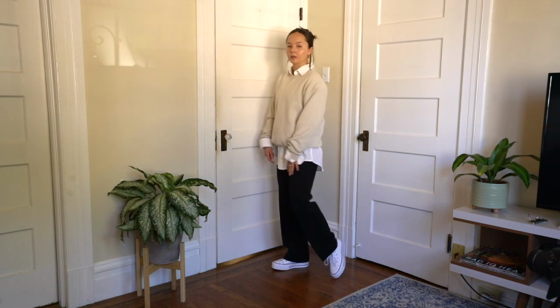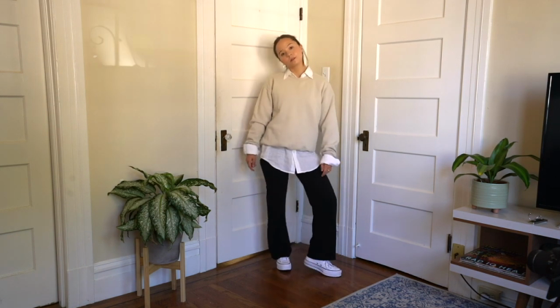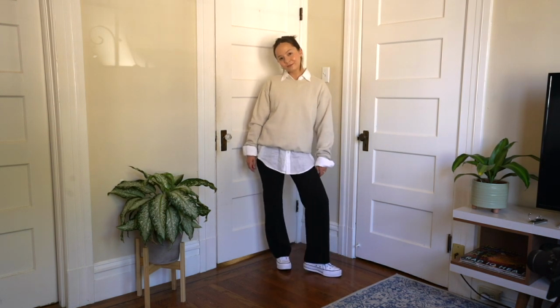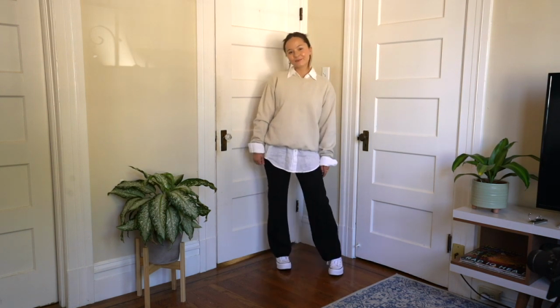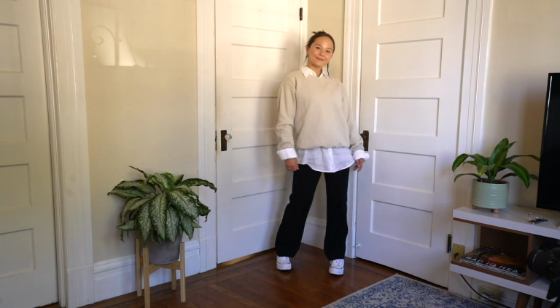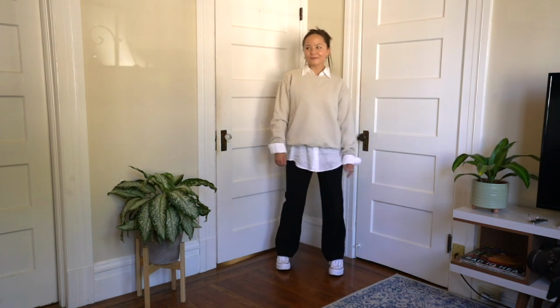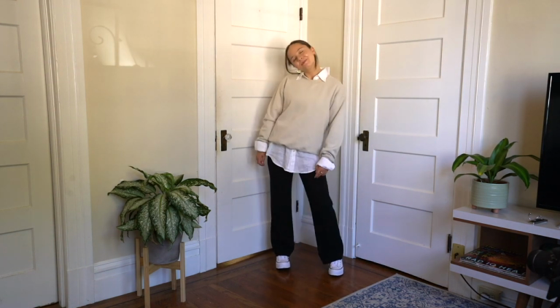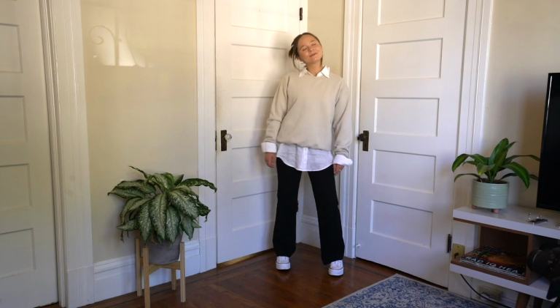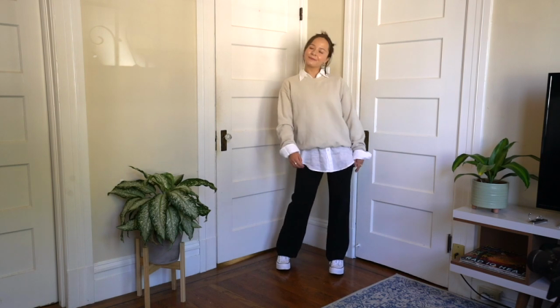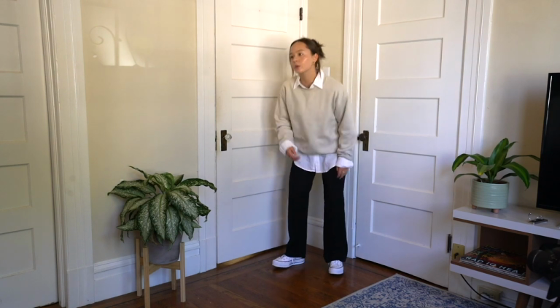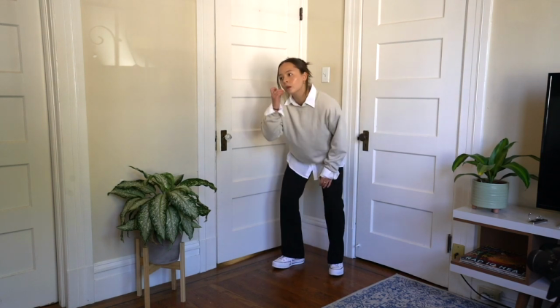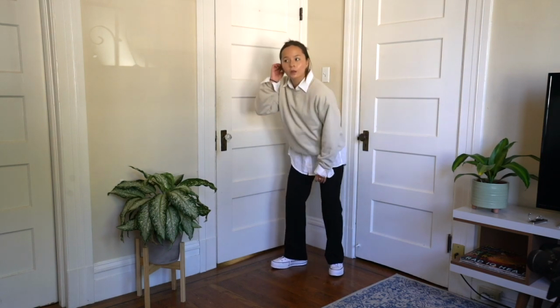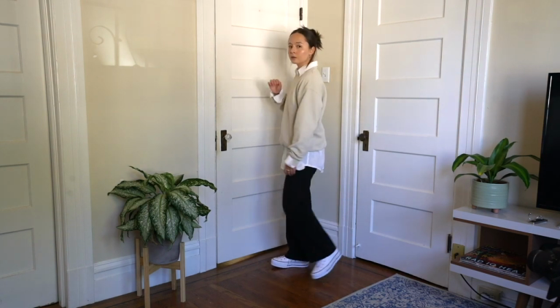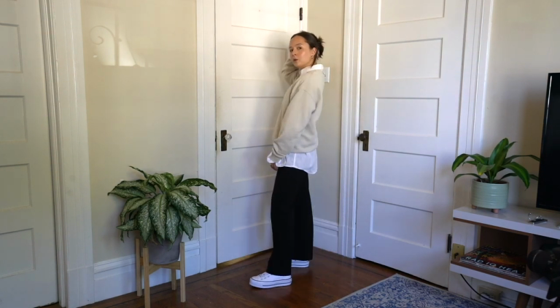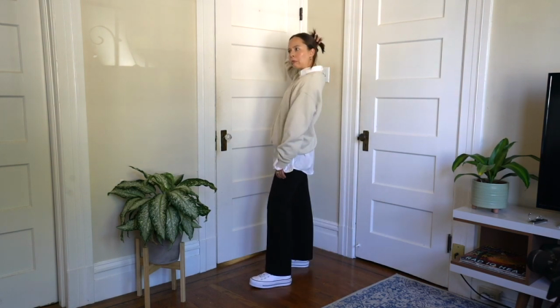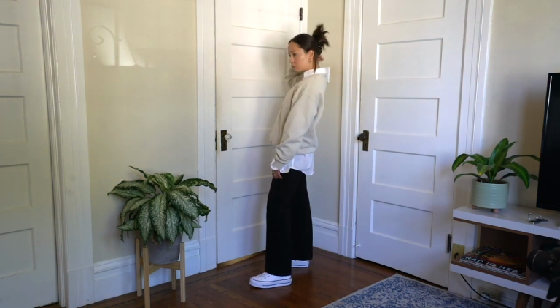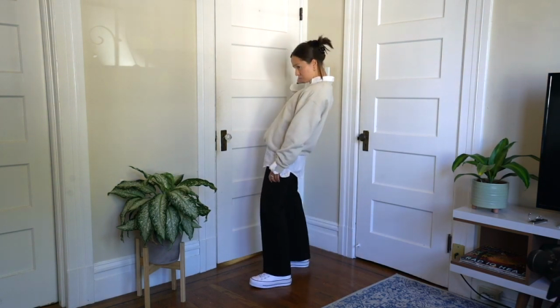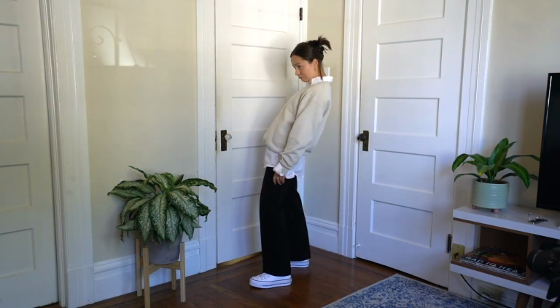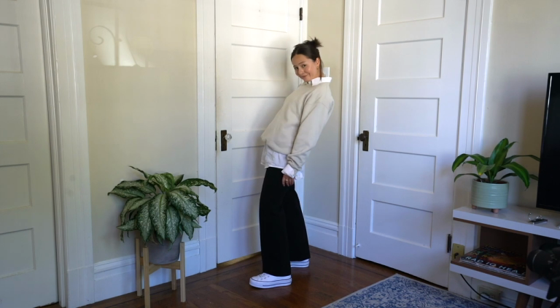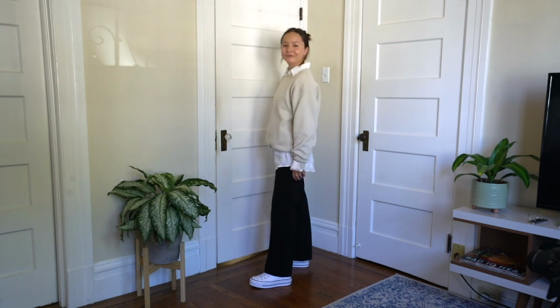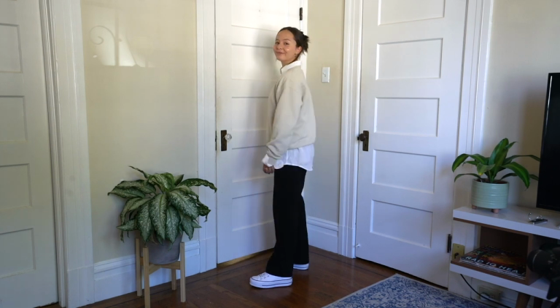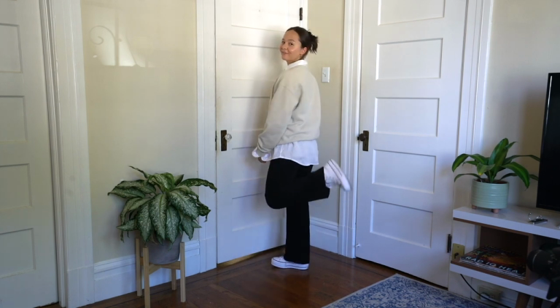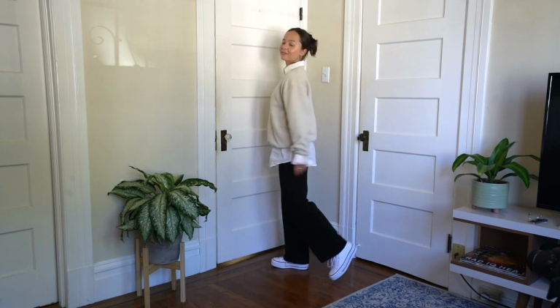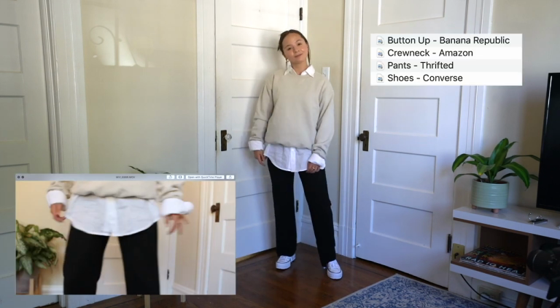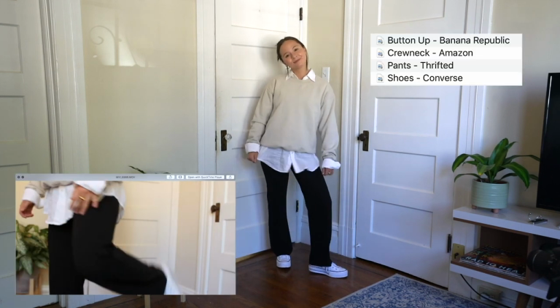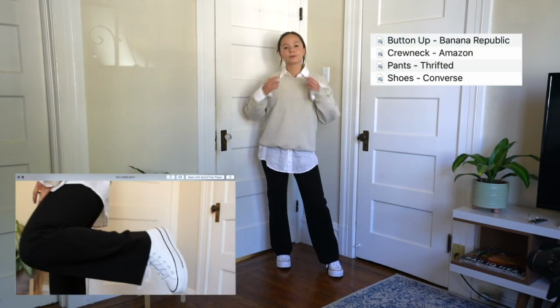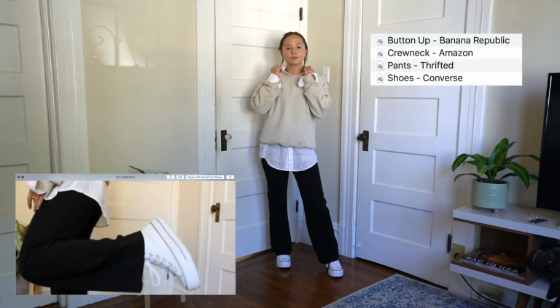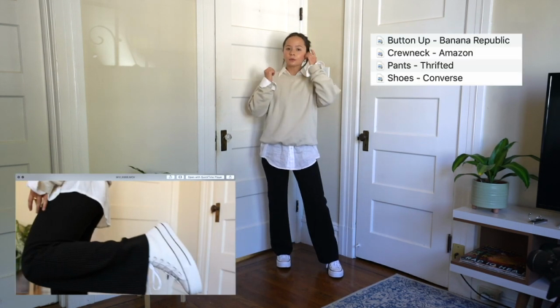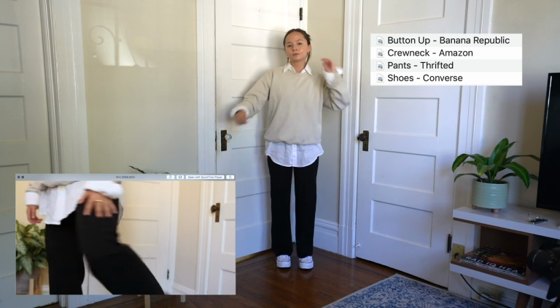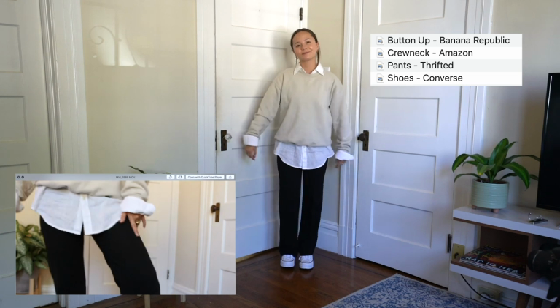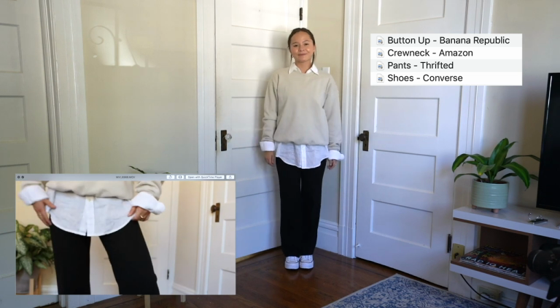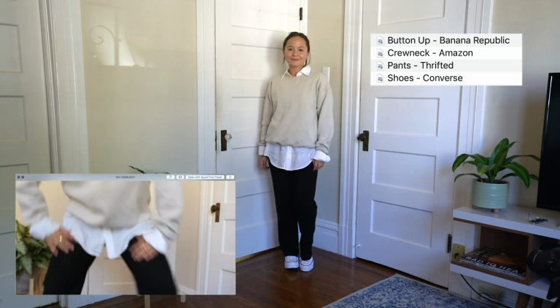This is my take on the layered look for fall. I love the color of this crew neck because it's very neutral and reminds me of fall. I love how you can see the white button-up just poking out underneath. I think this is great to have as a classic fall outfit.